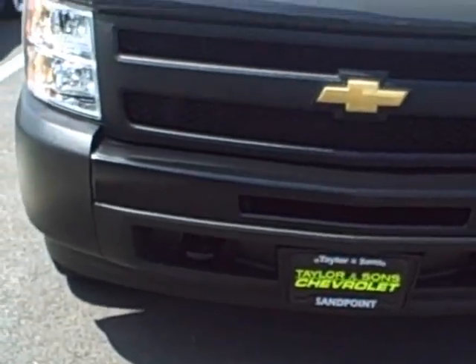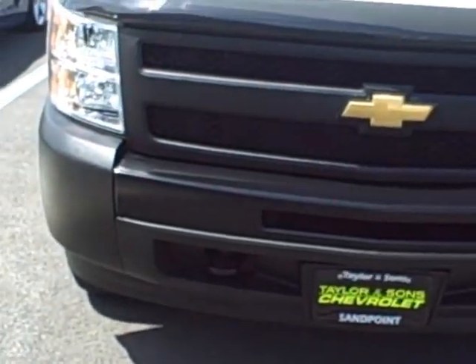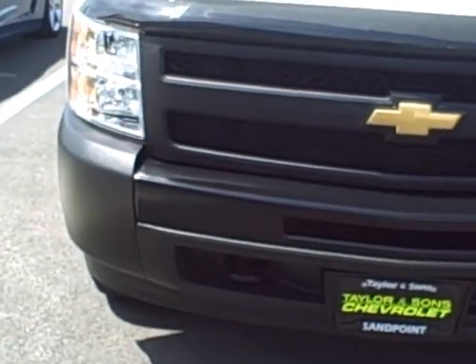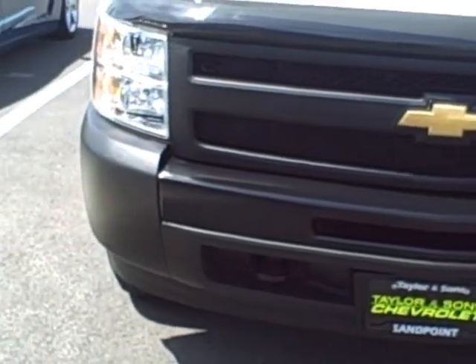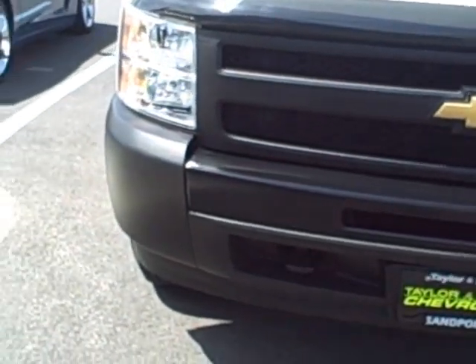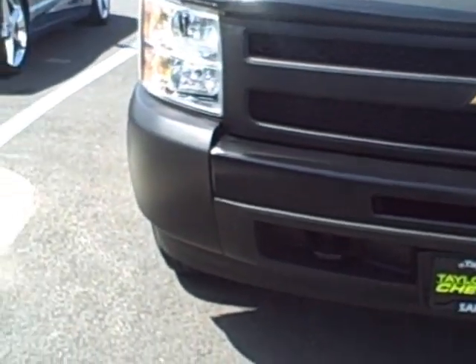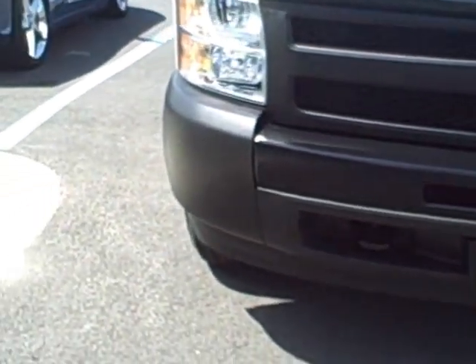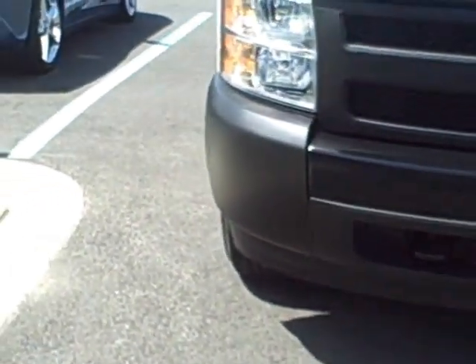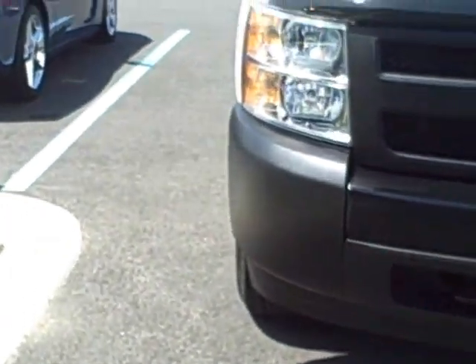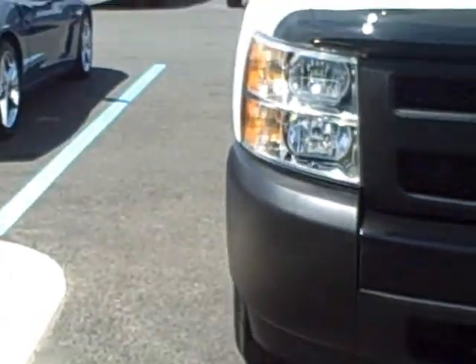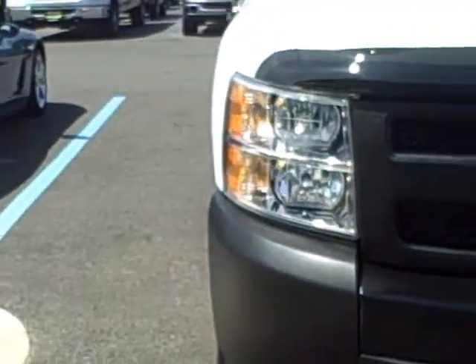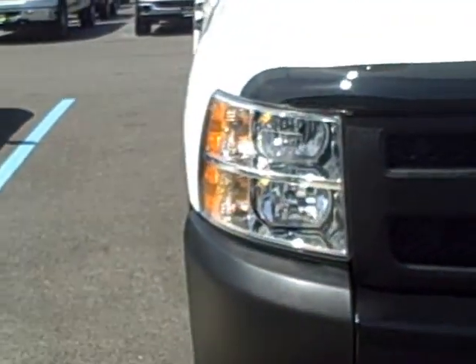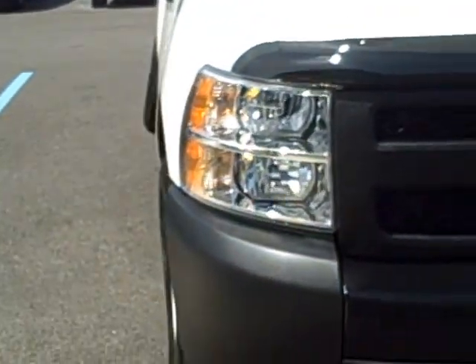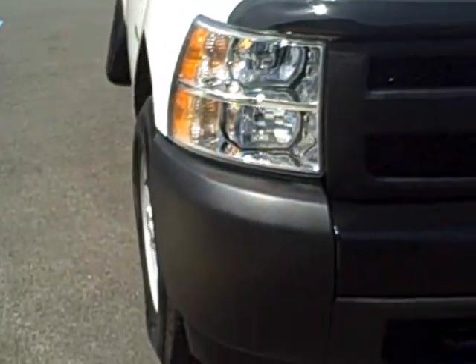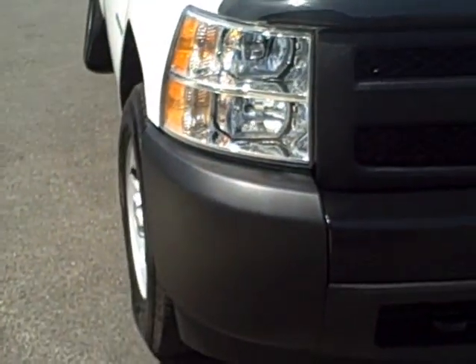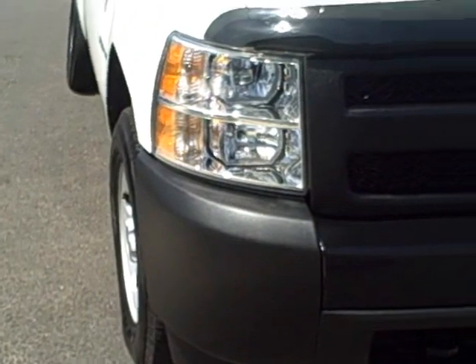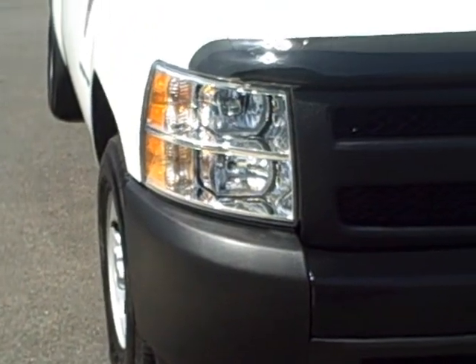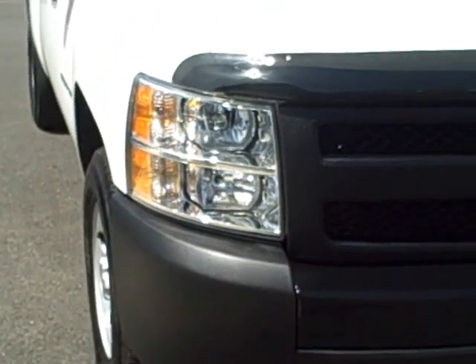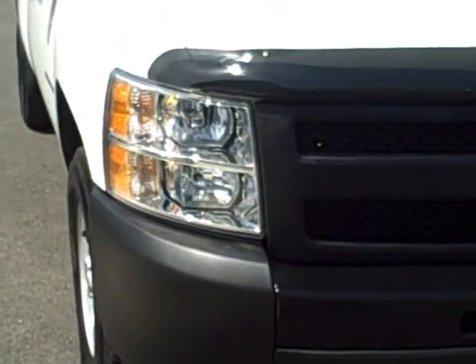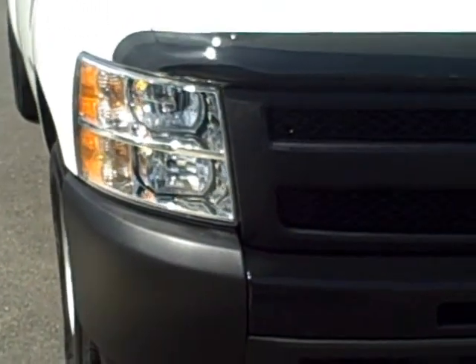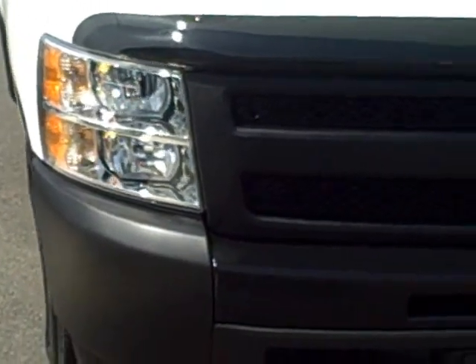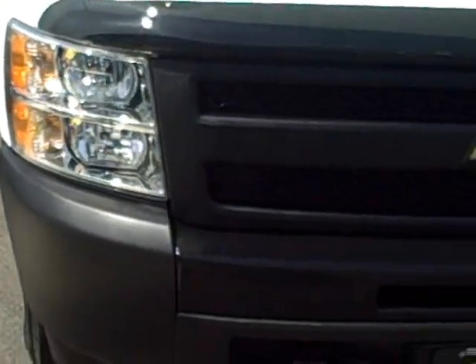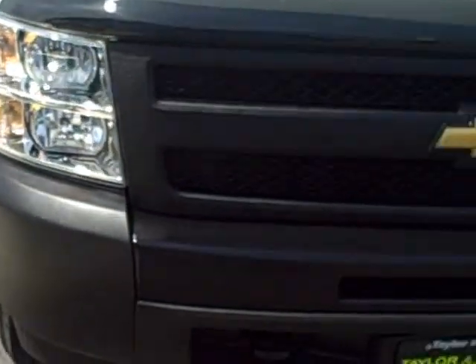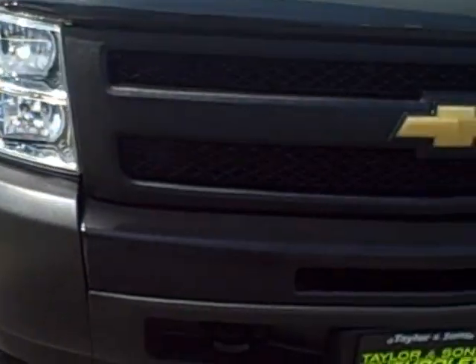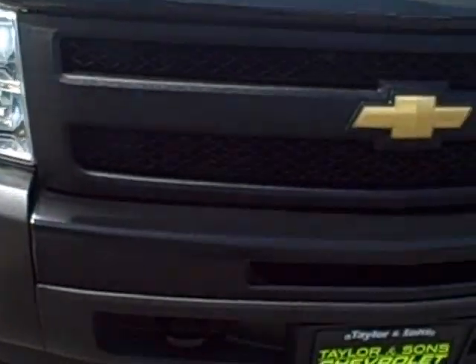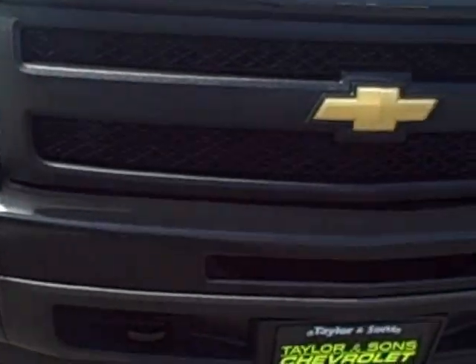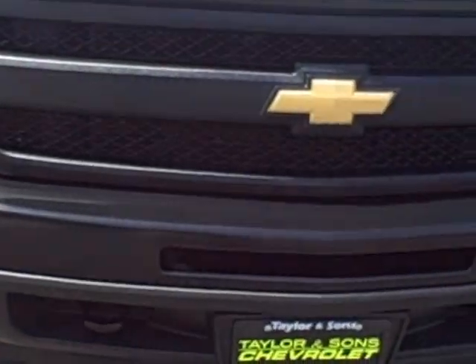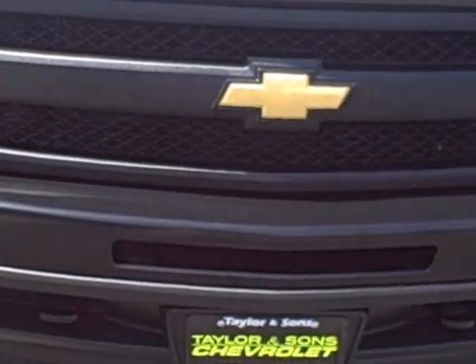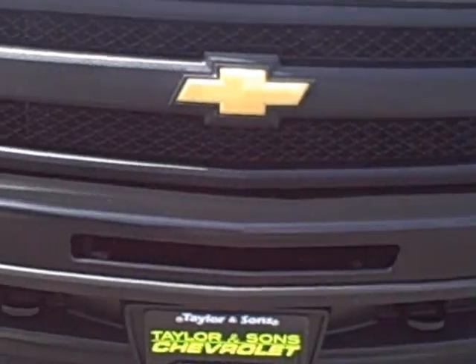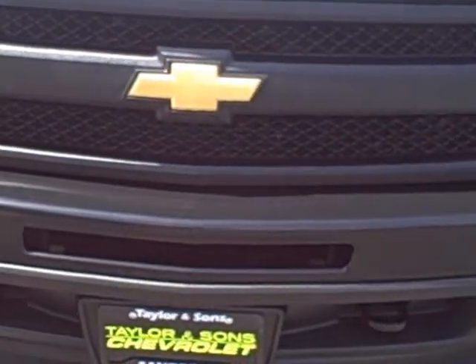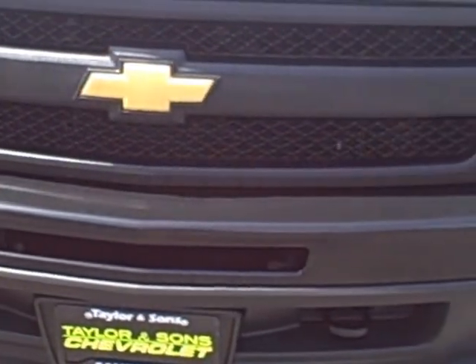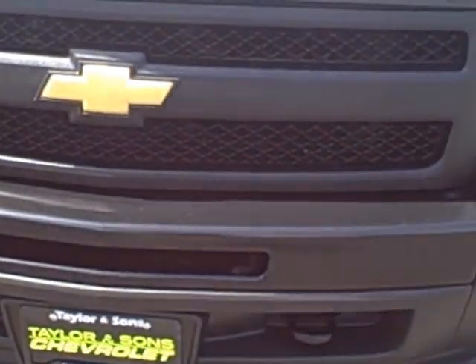Hi Doug, this is Joe. I finally got the truck available to take a video of, so here it is.